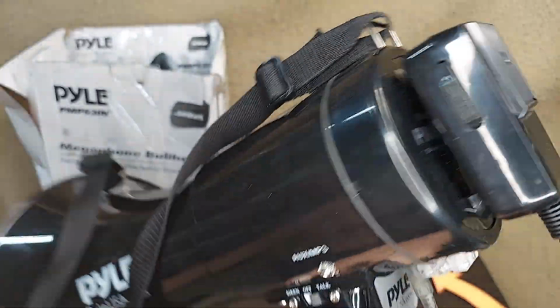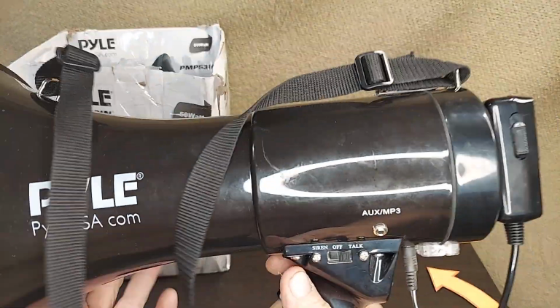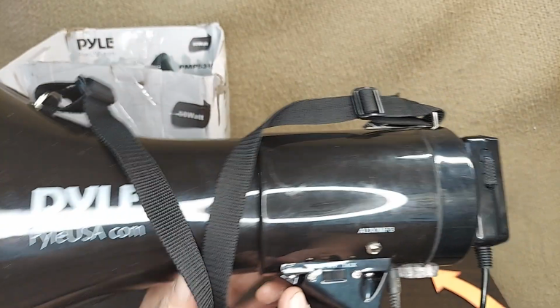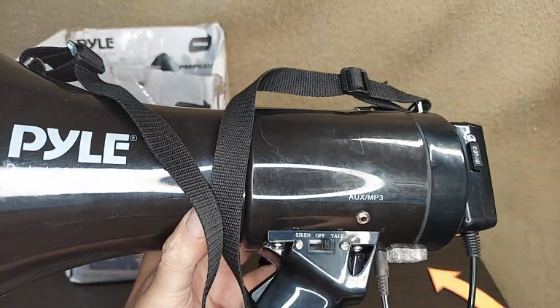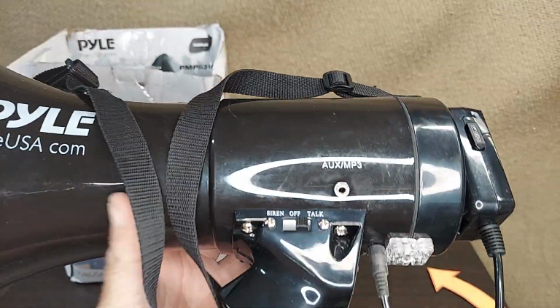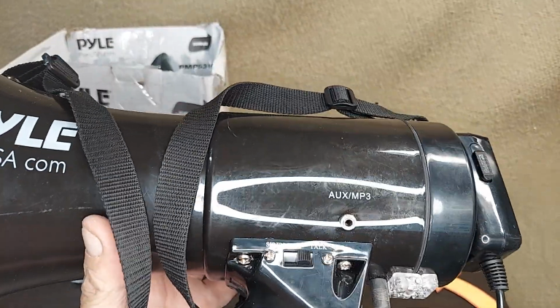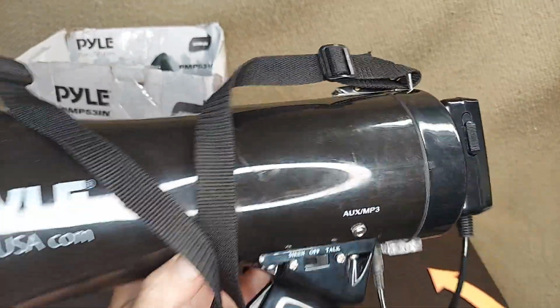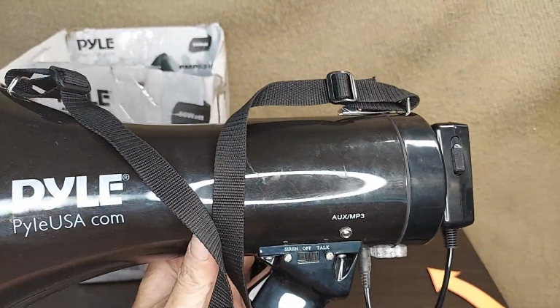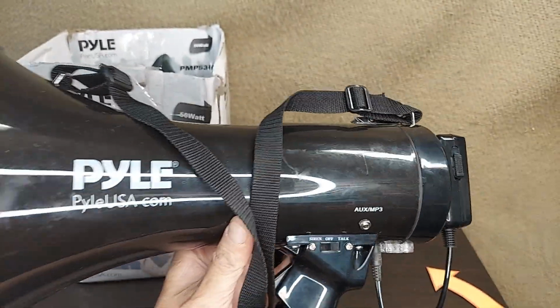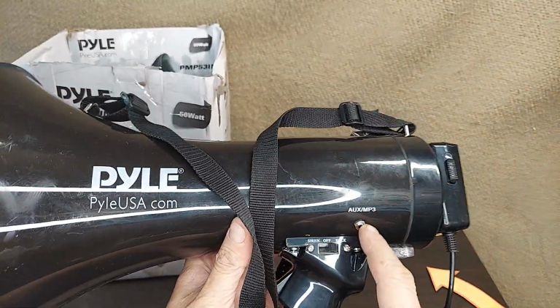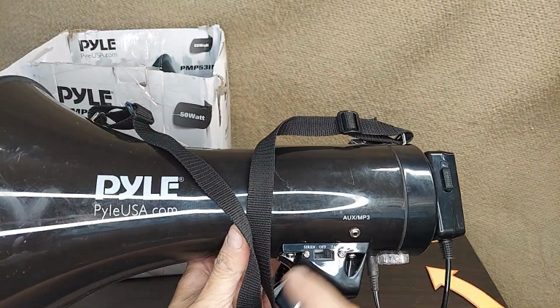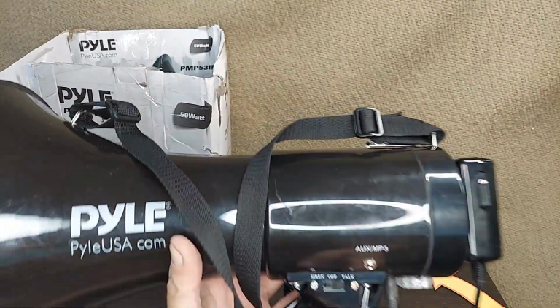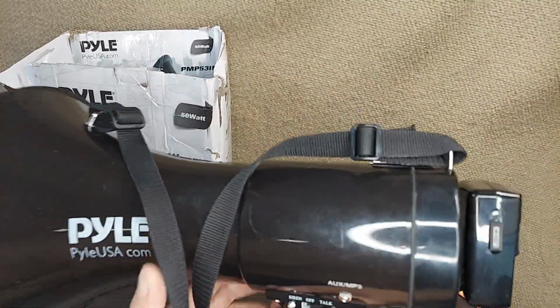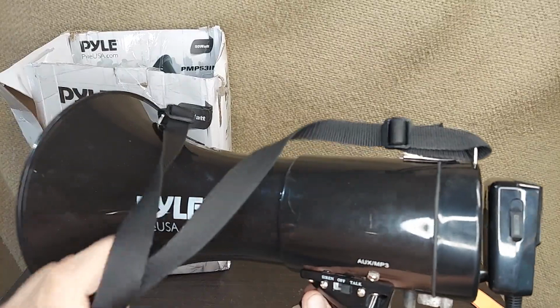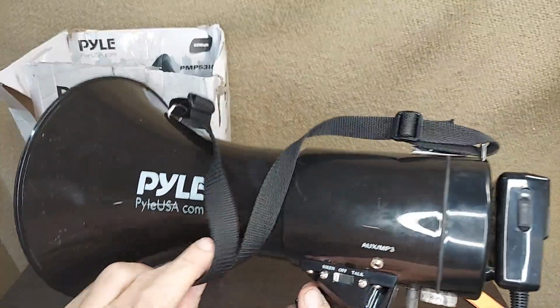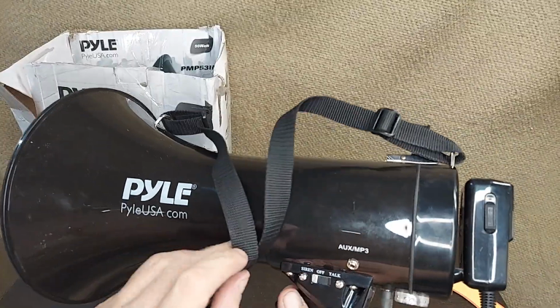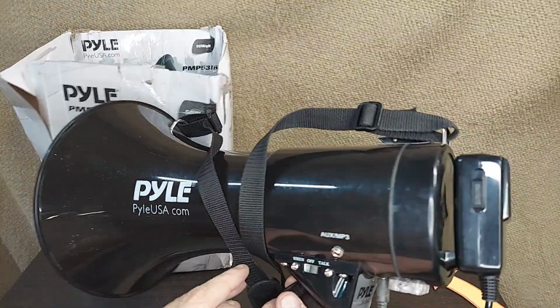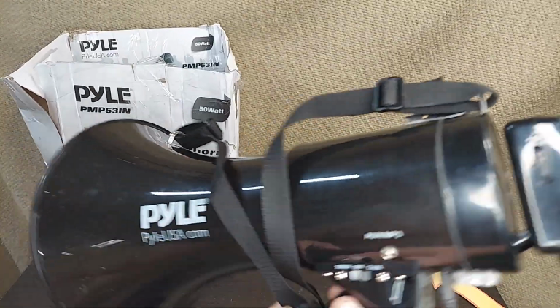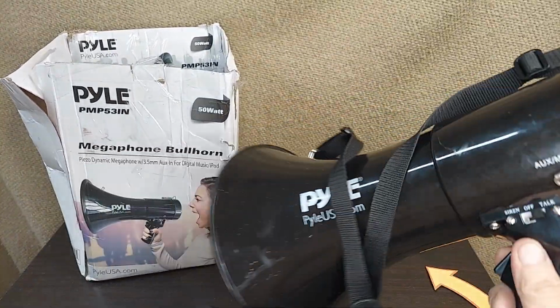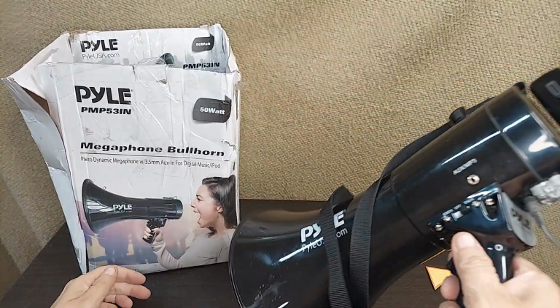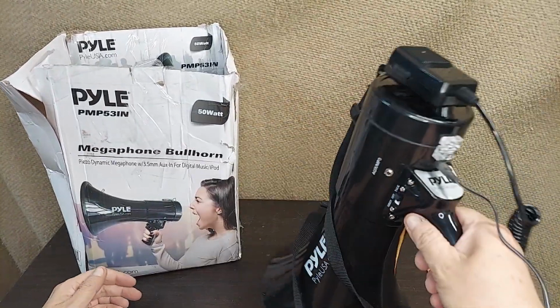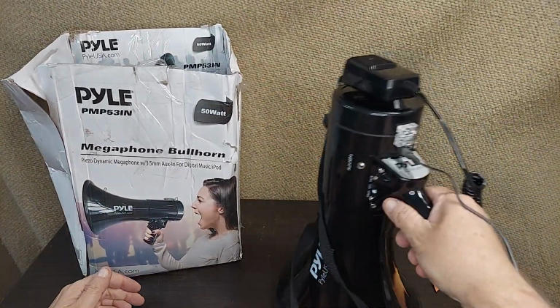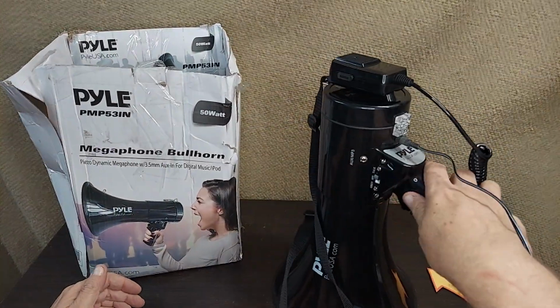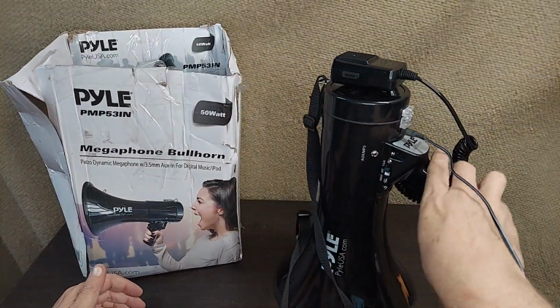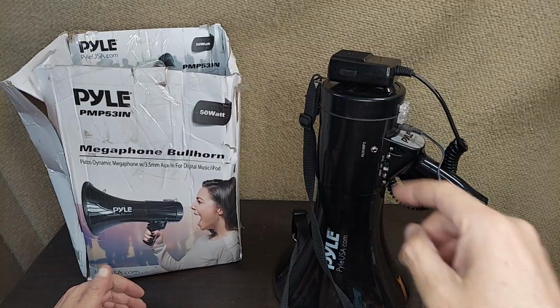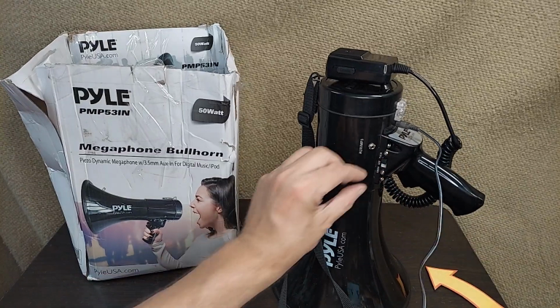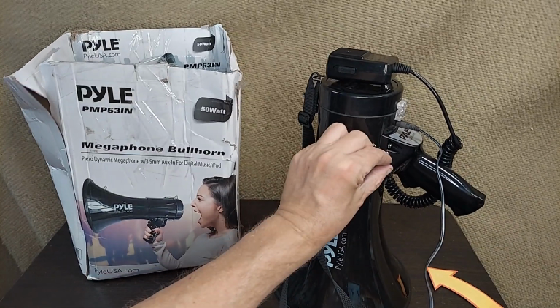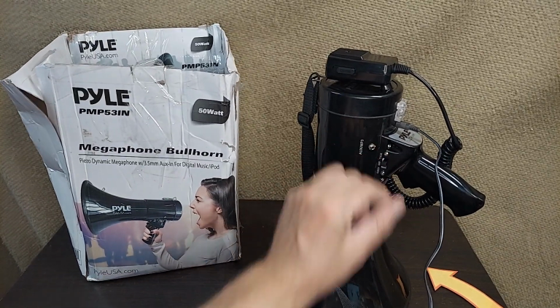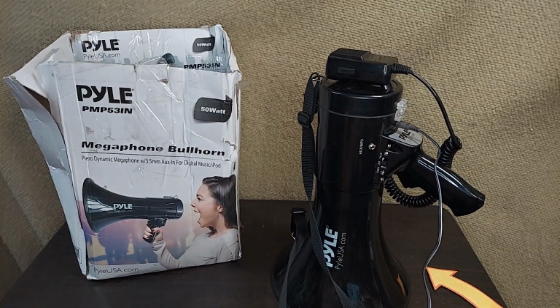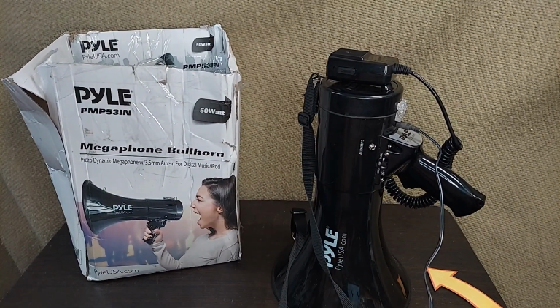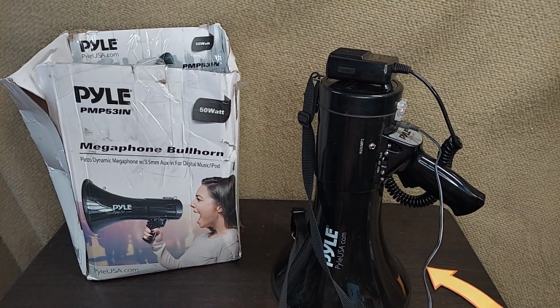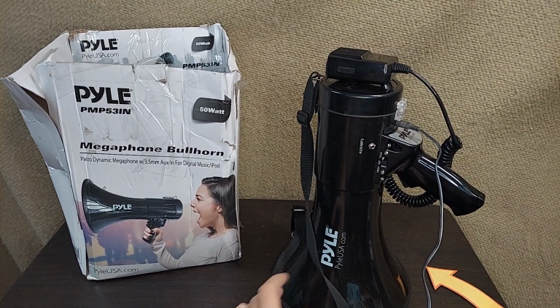The other neat feature about this one is it's got an auxiliary MP3 player input here. So now you can play a recorded message, play music, whatever you need on this portable megaphone bullhorn amplifier.